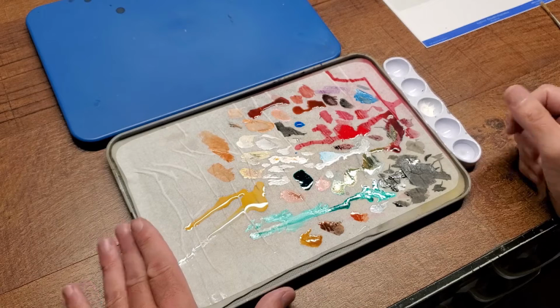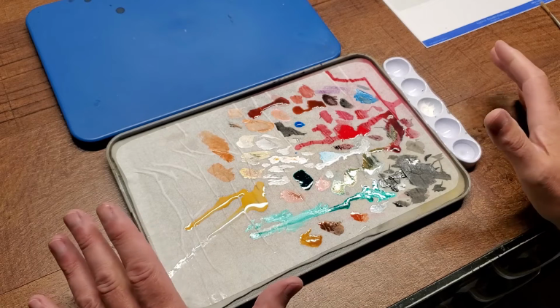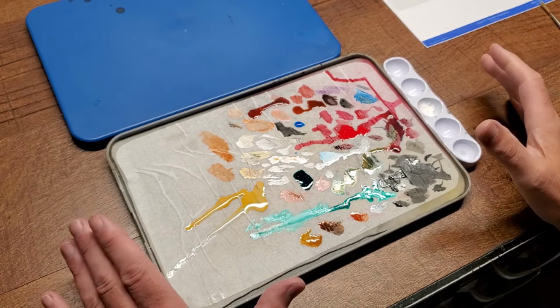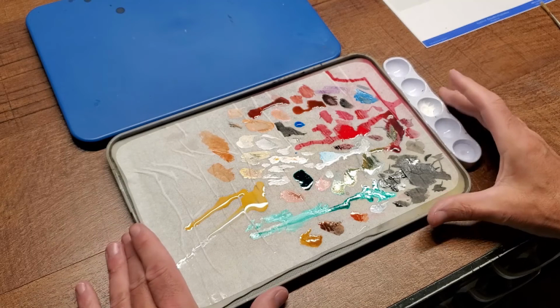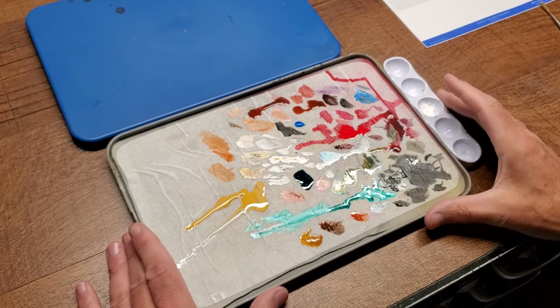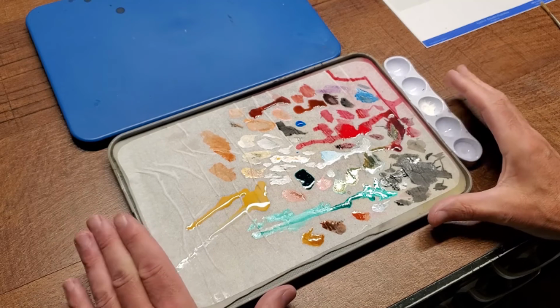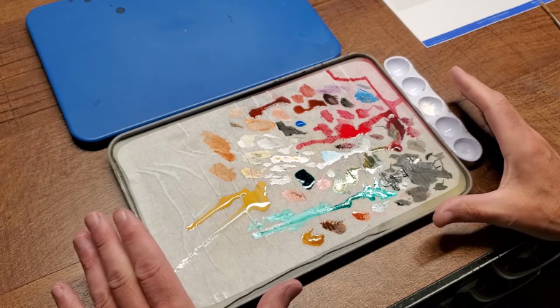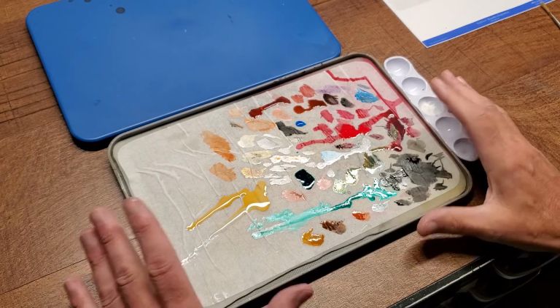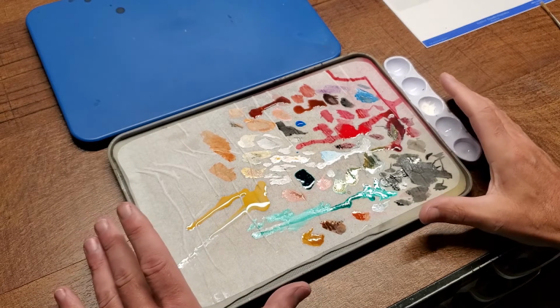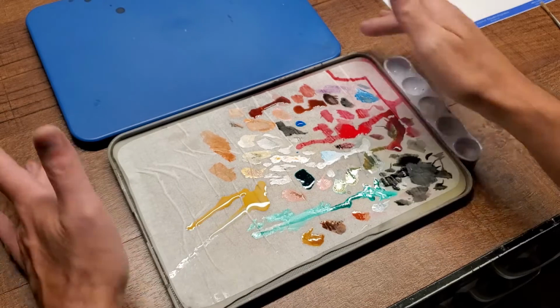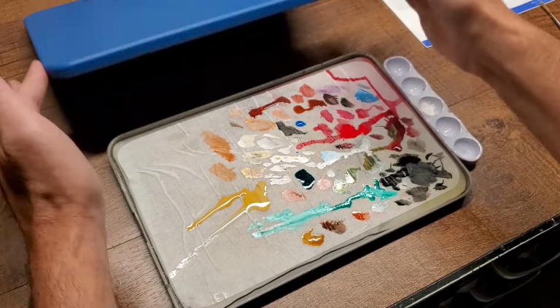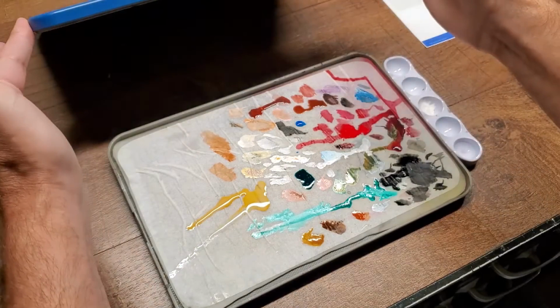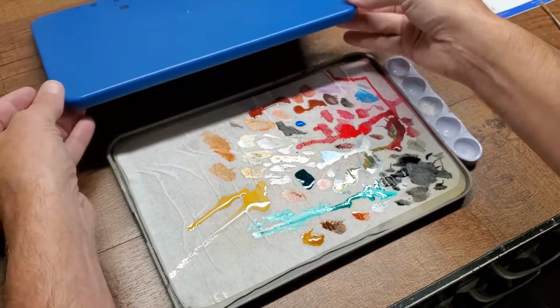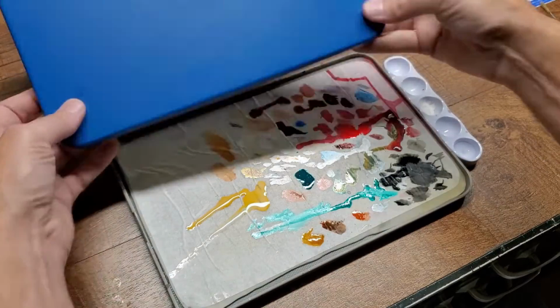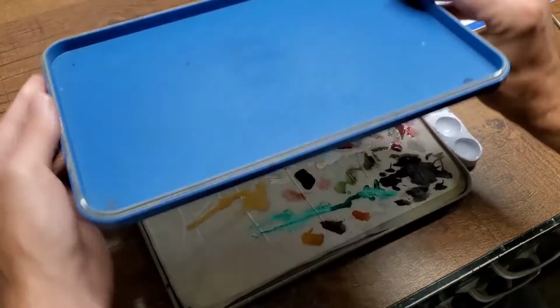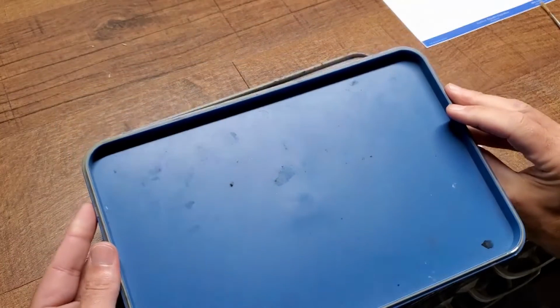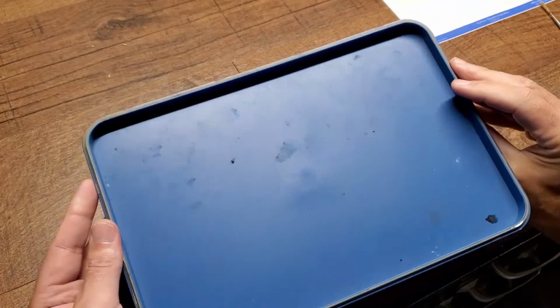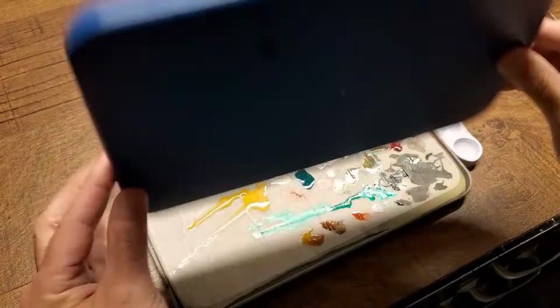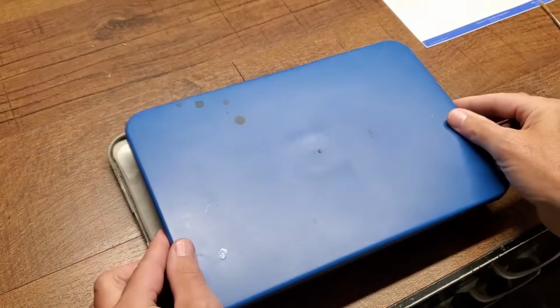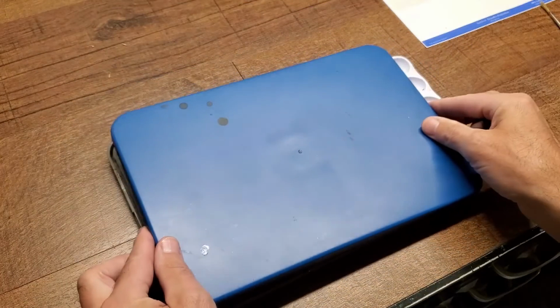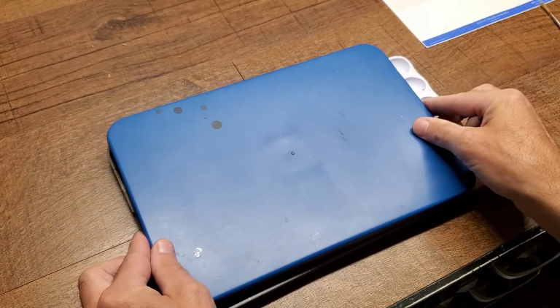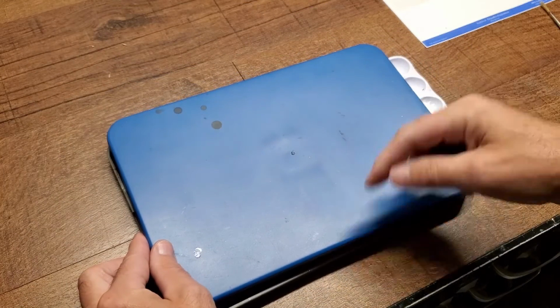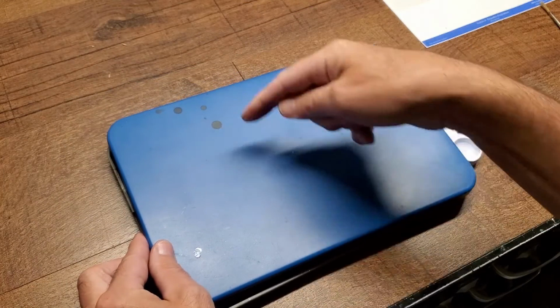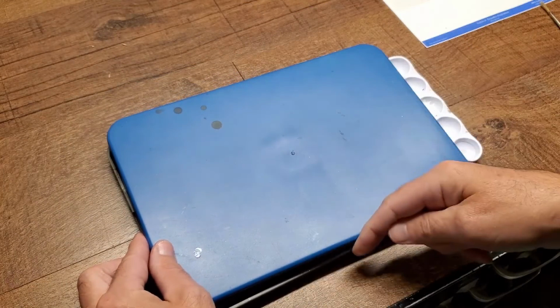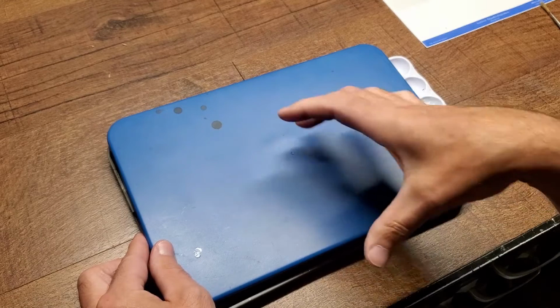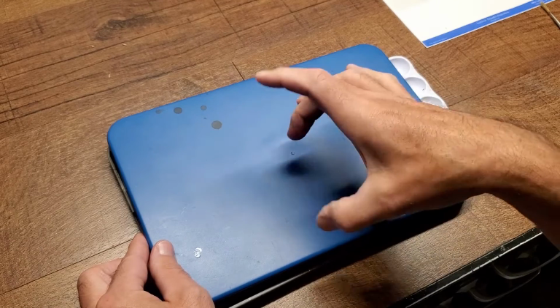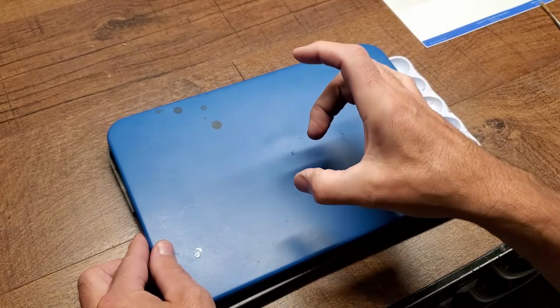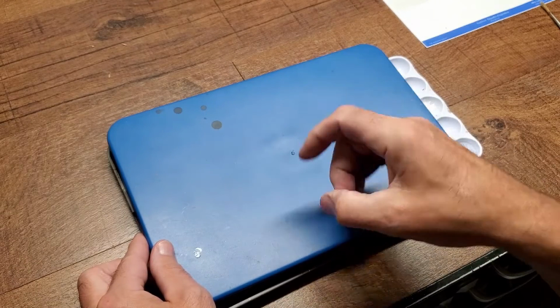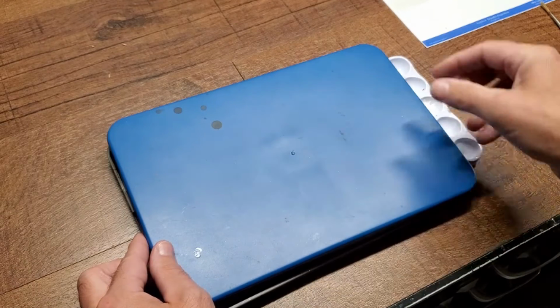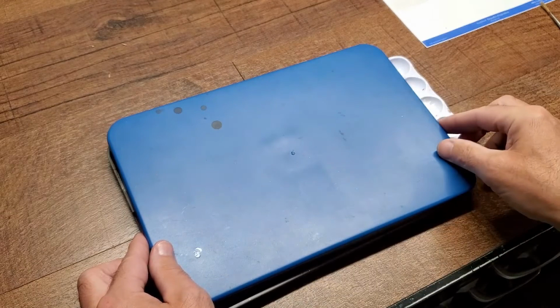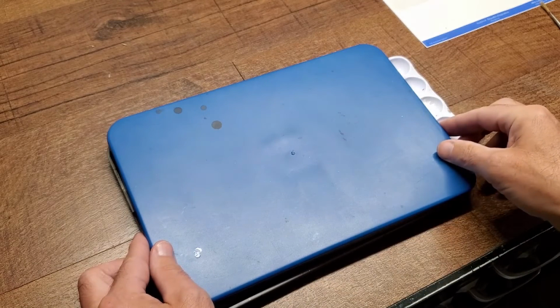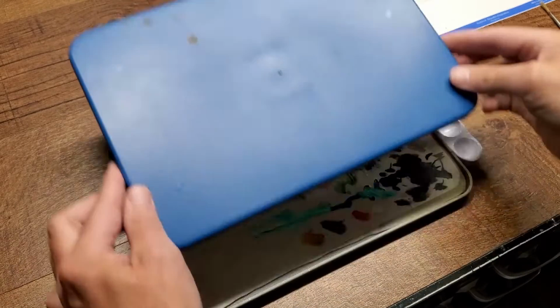It has been awesome, really really great. When you get the wet palette from Redgrass, it comes with an airtight lid that goes on top, and there's a wide elastic band that you can put on it if you want to transport it.